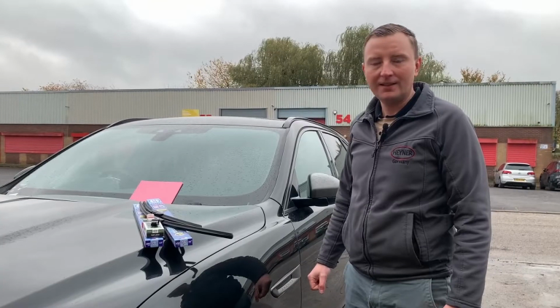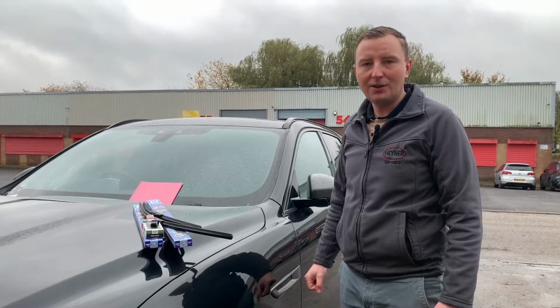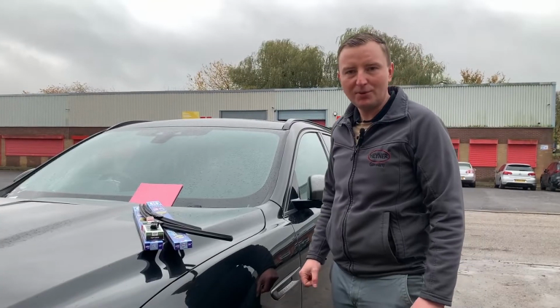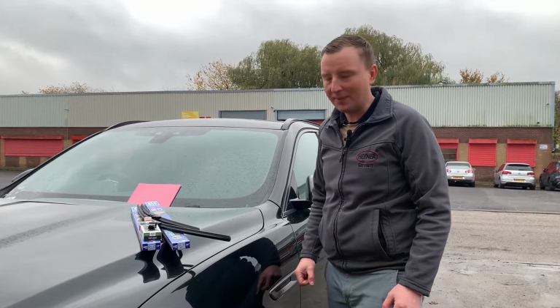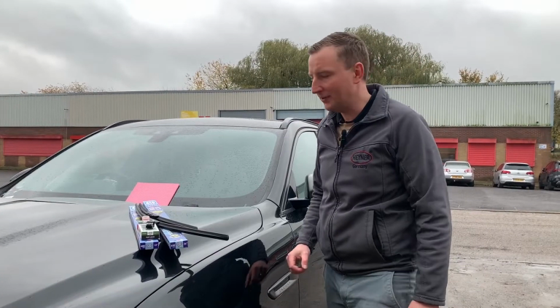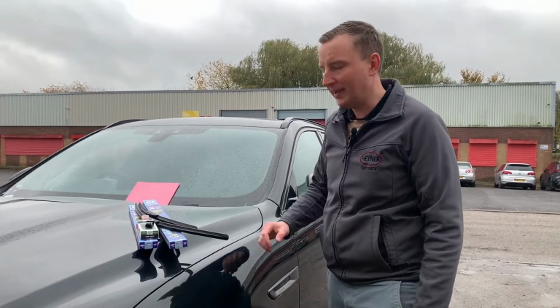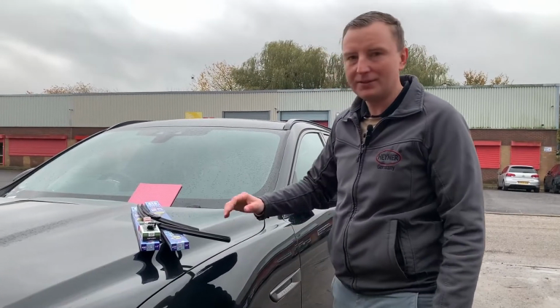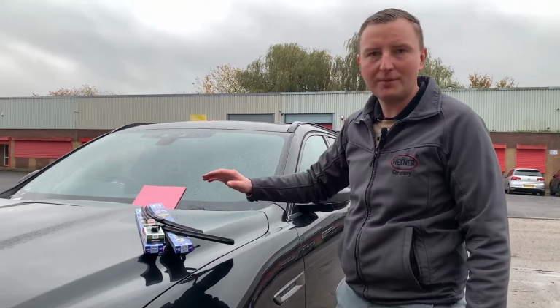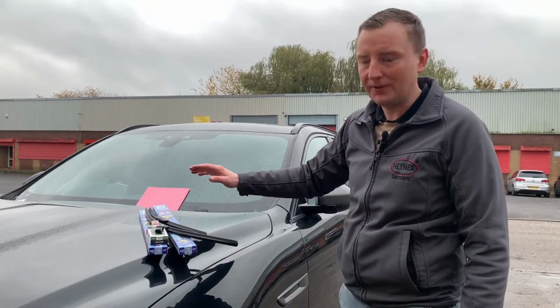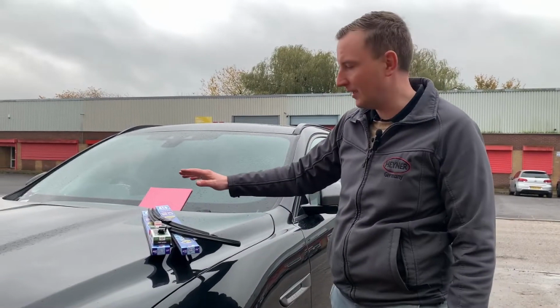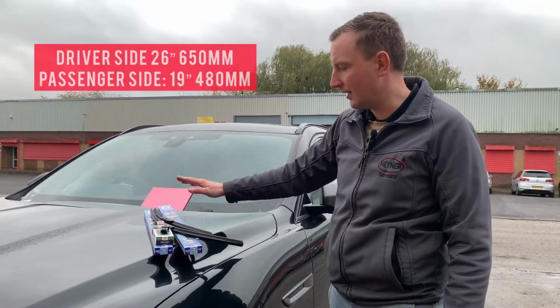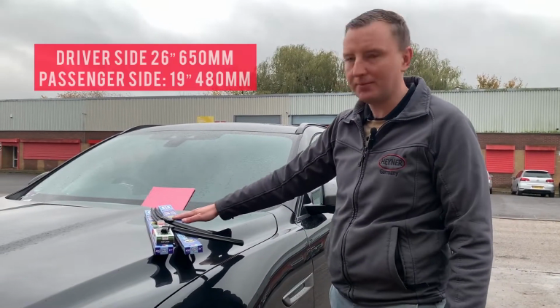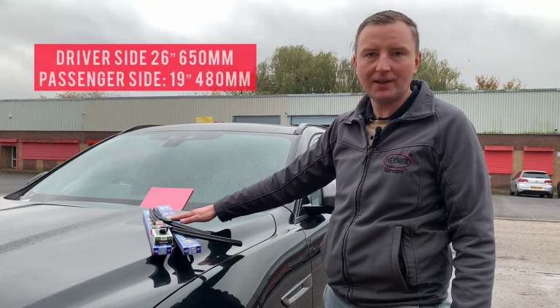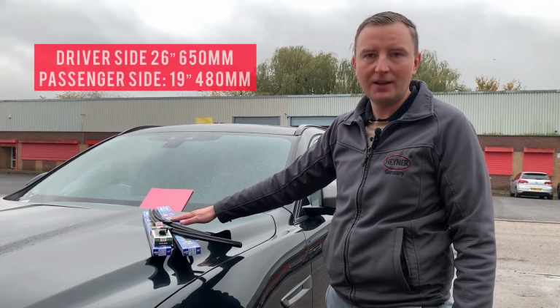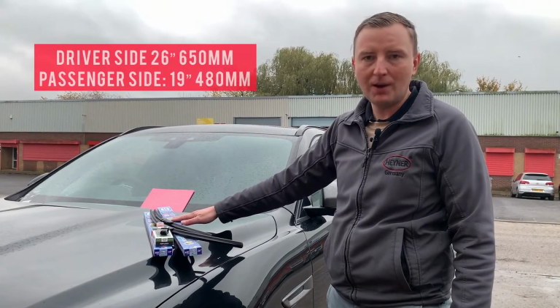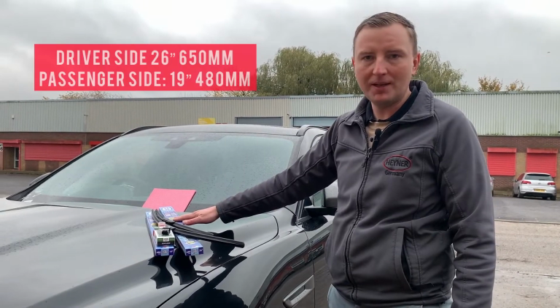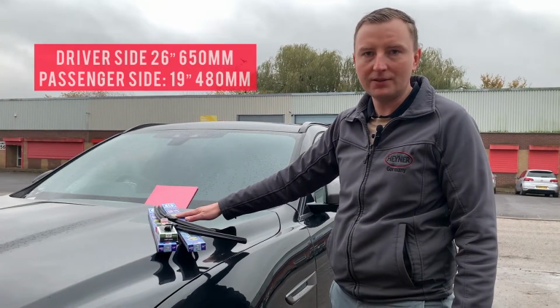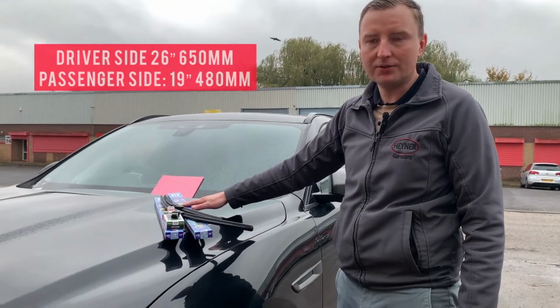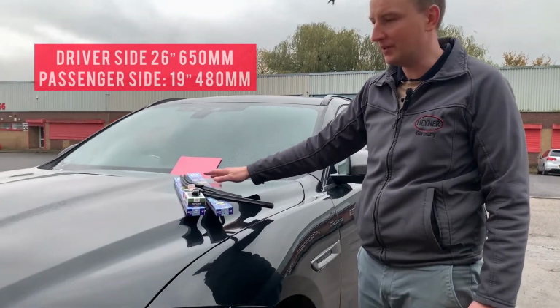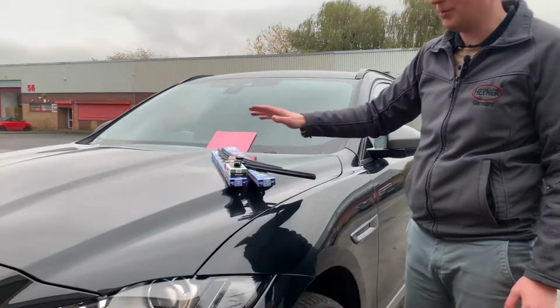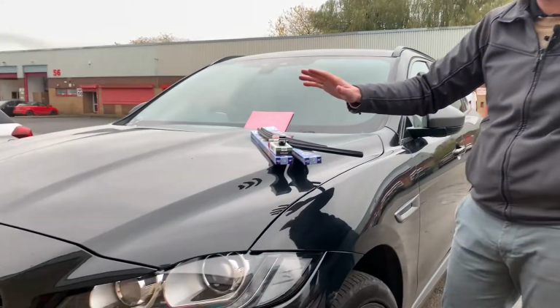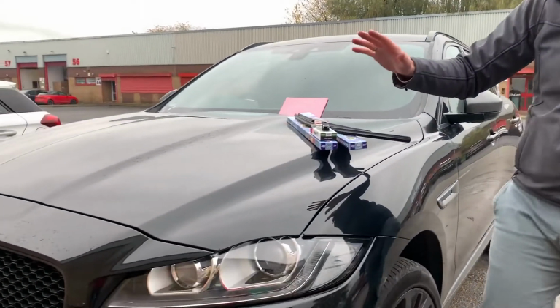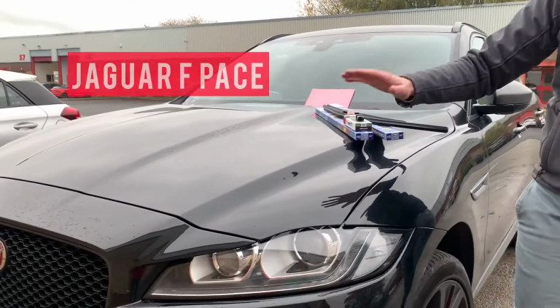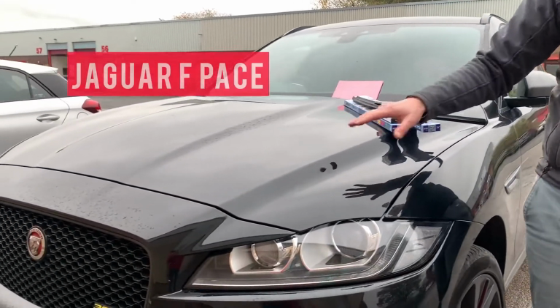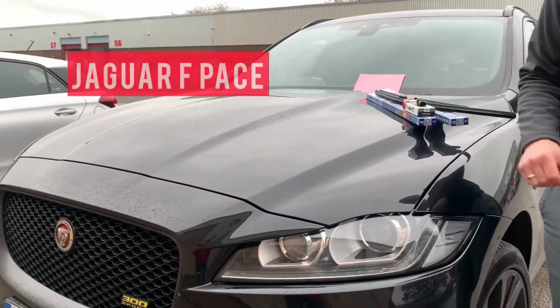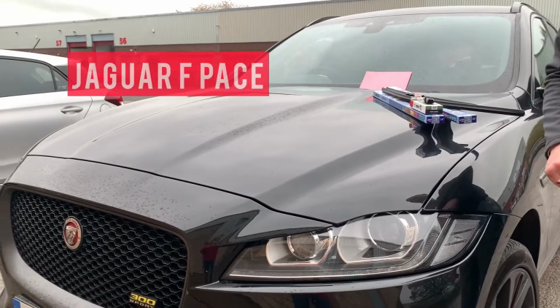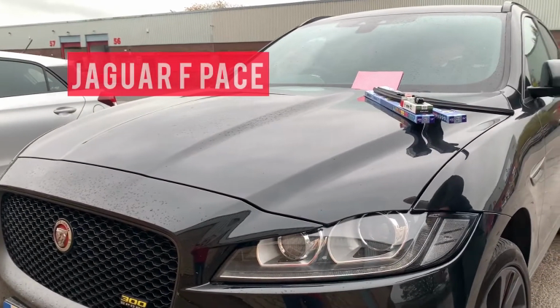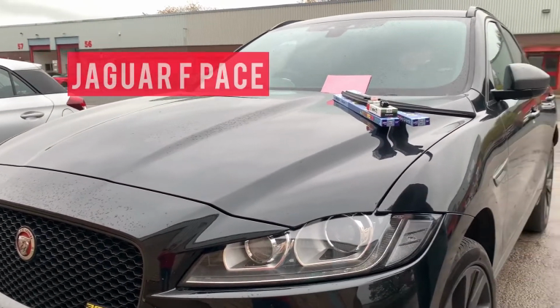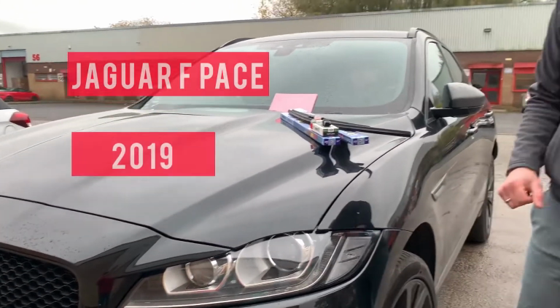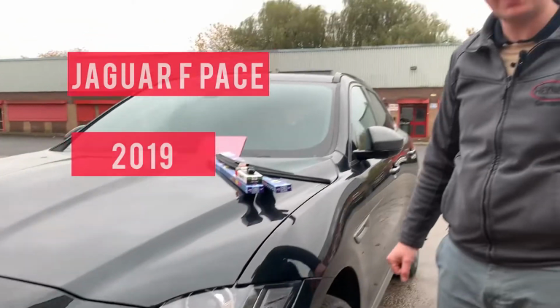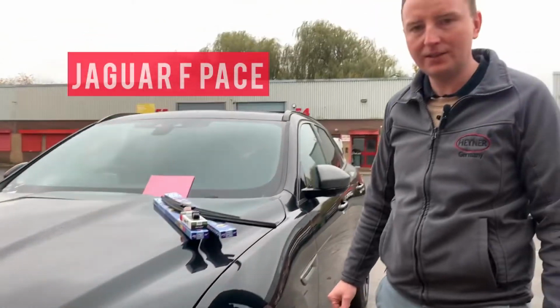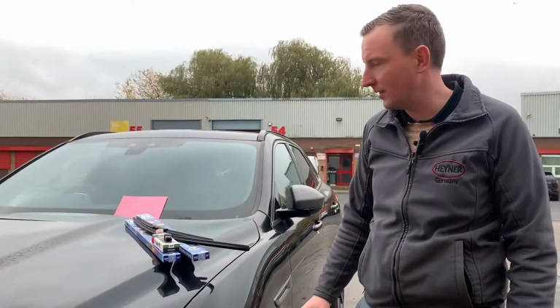Hello, it's Paul from Heiner UK. Today I'm going to fit Alka Superflat wiper blades on this beautiful Jaguar F-Pace, a 2019 model.